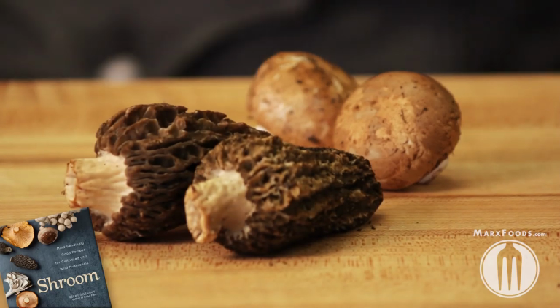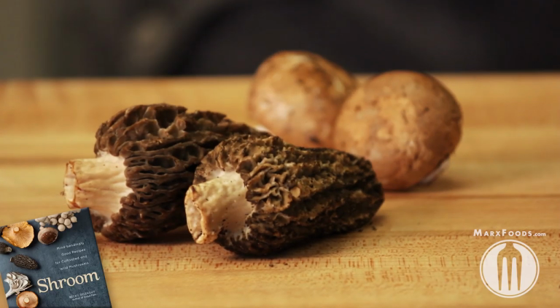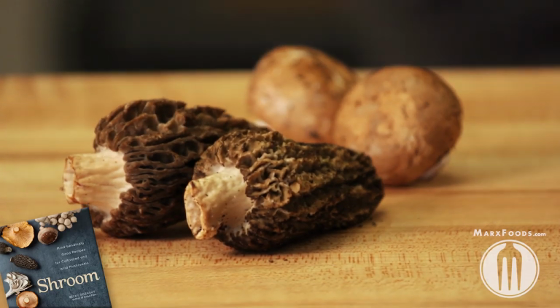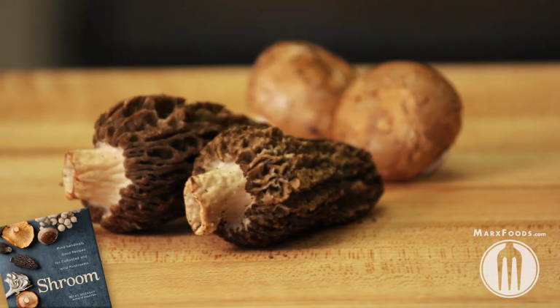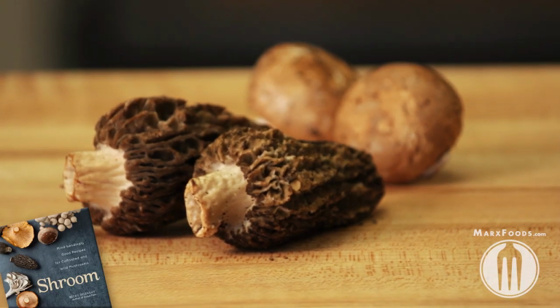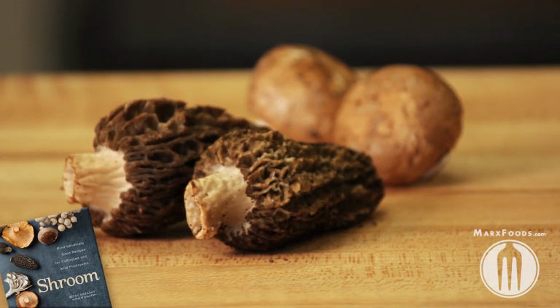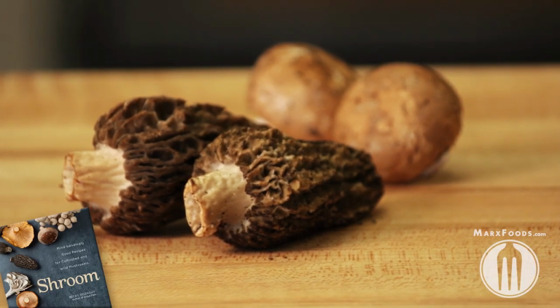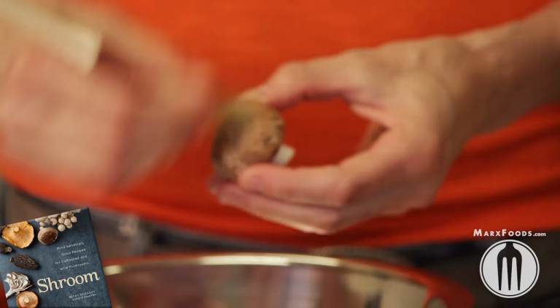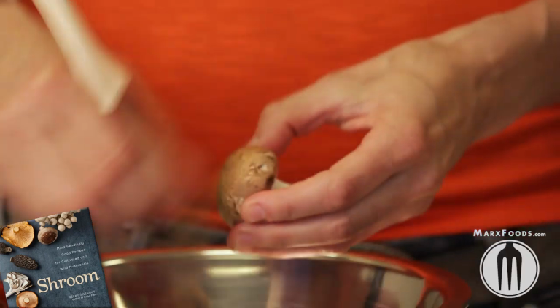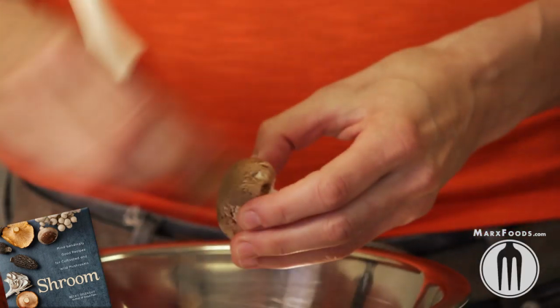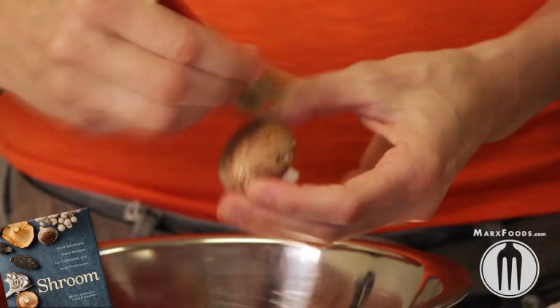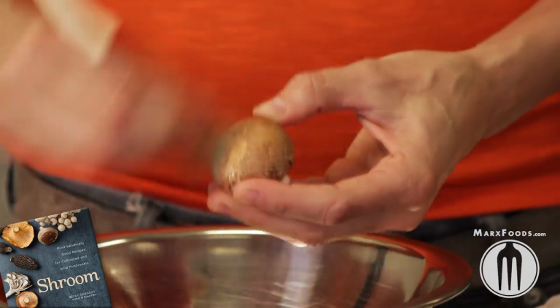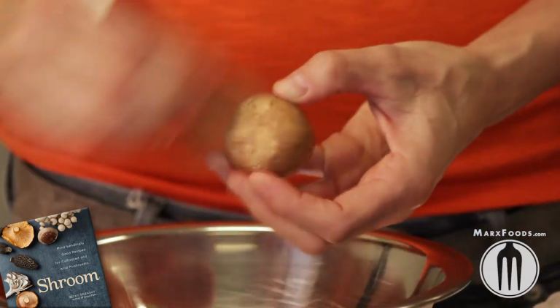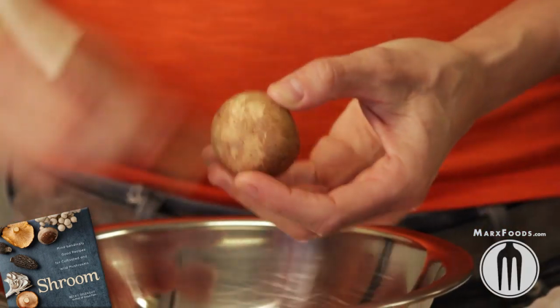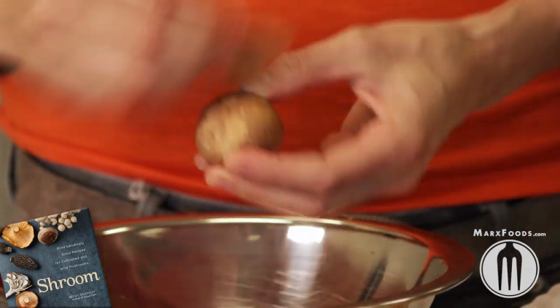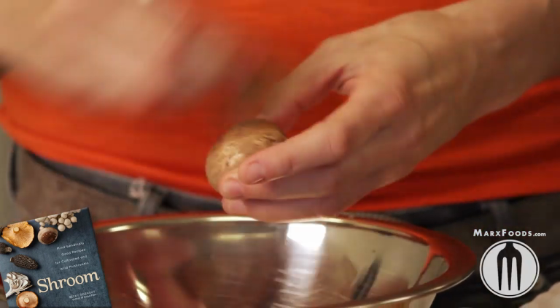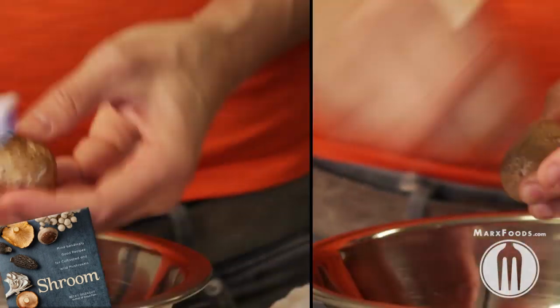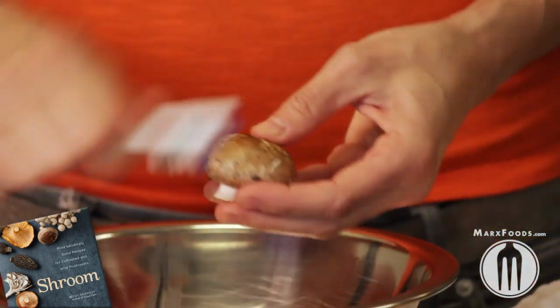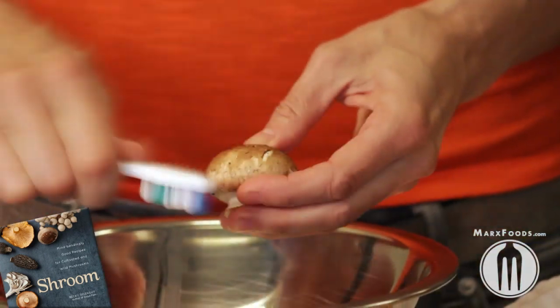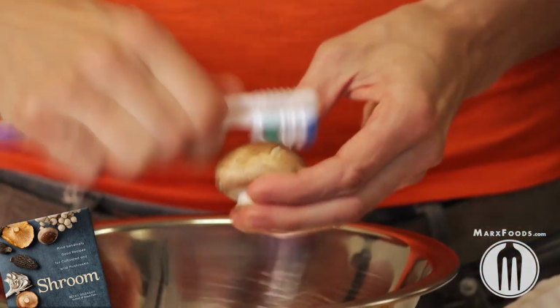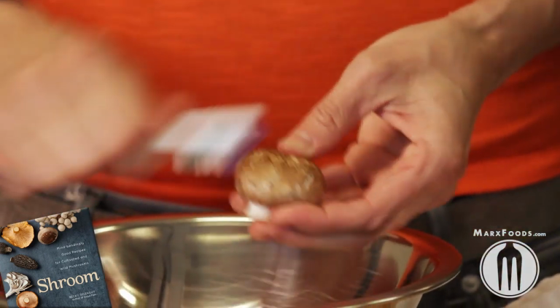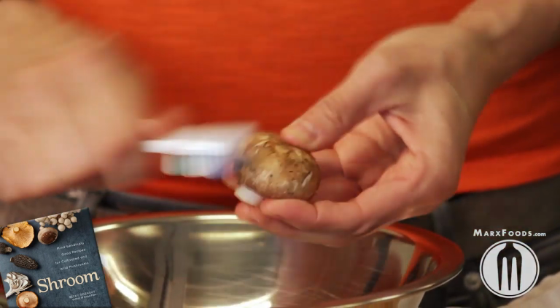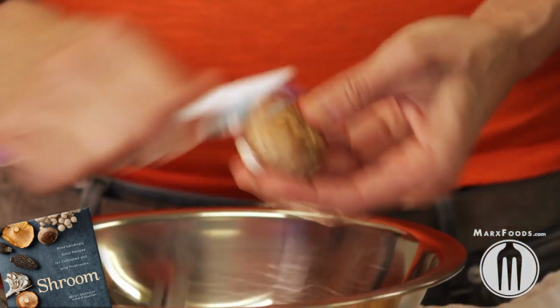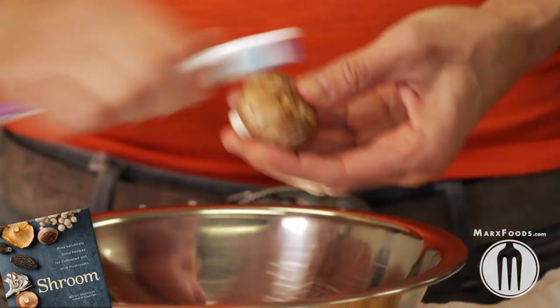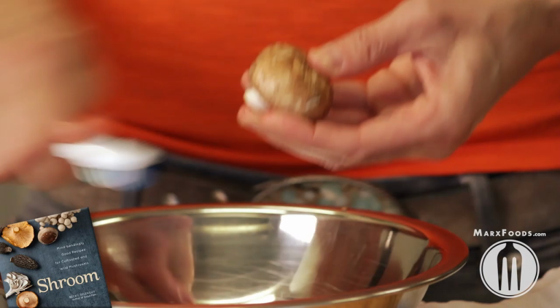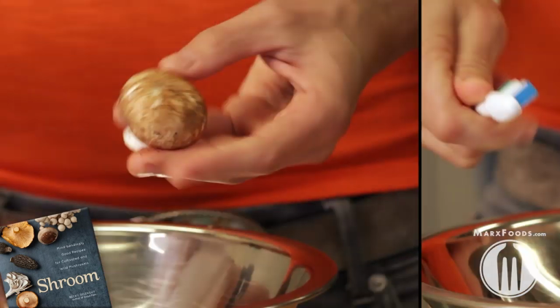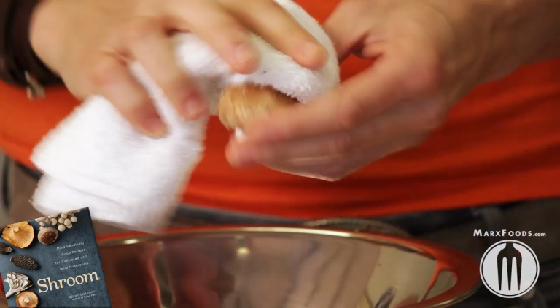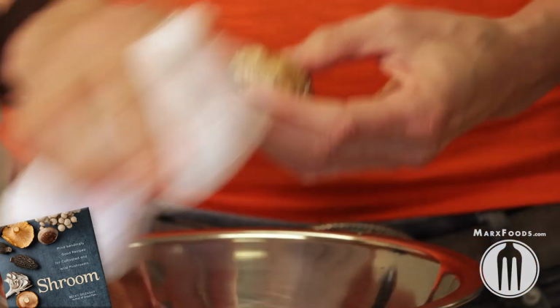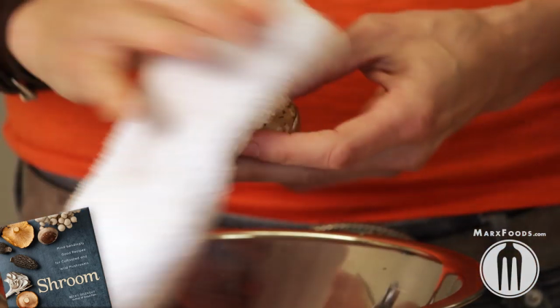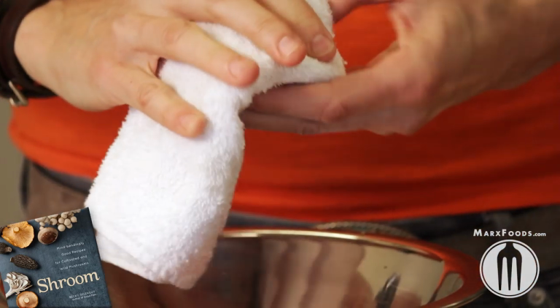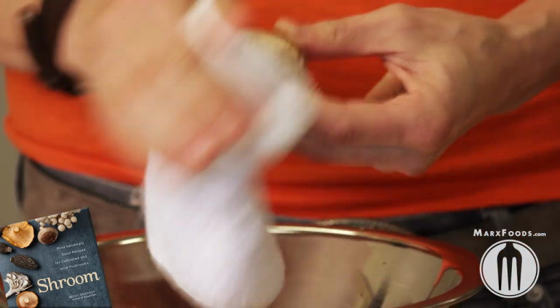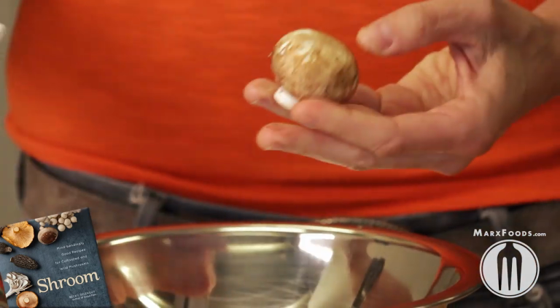If you have really clean mushrooms, they can be brushed. You can use a damp pastry brush, a toothbrush — but not your own toothbrush — or a dish towel. Make sure it's damp.